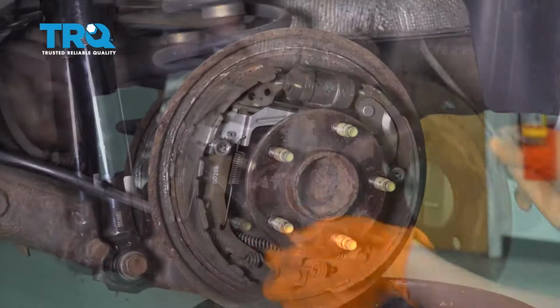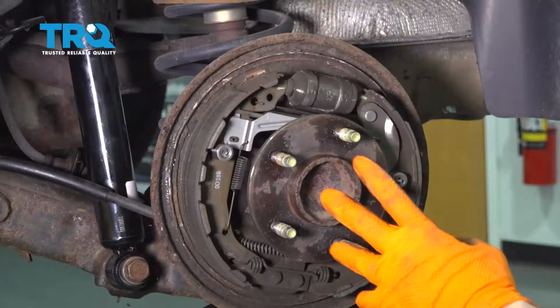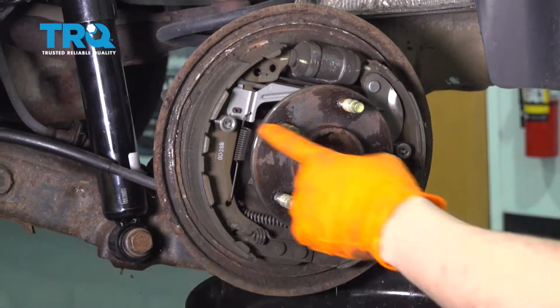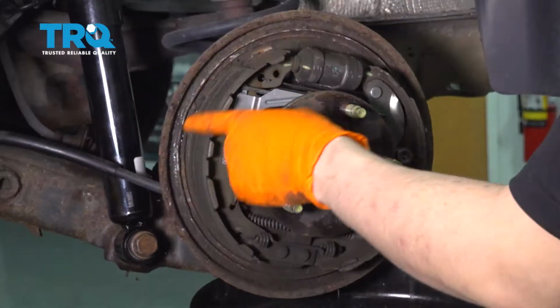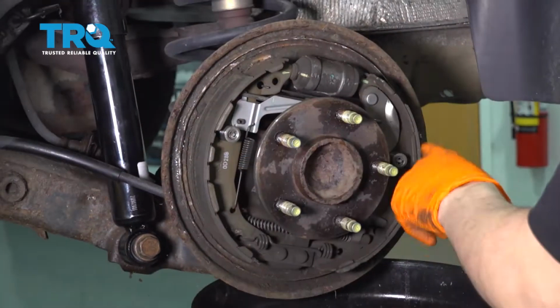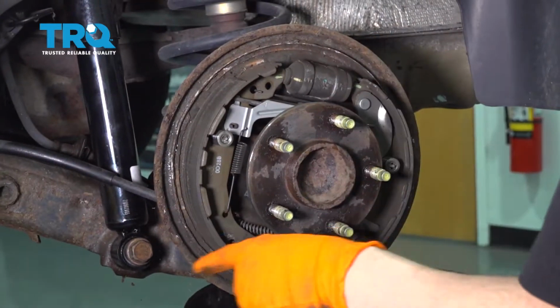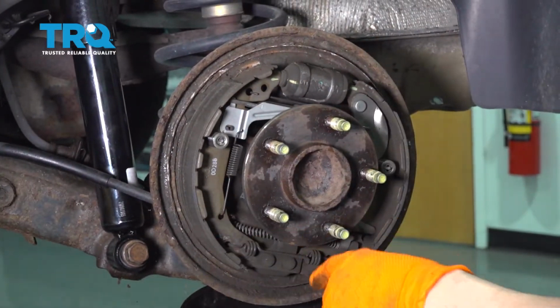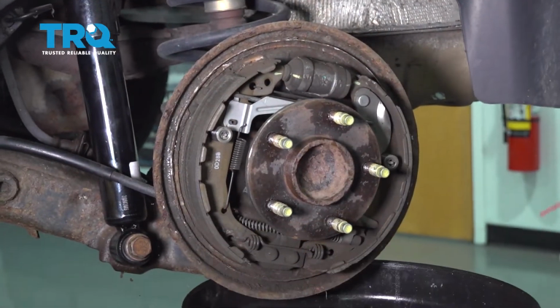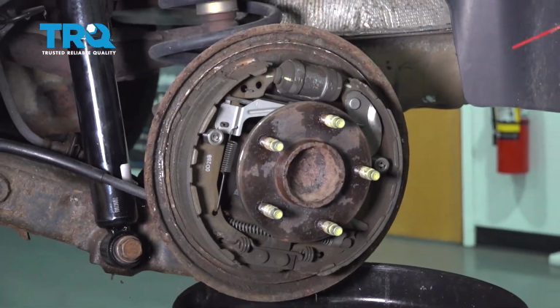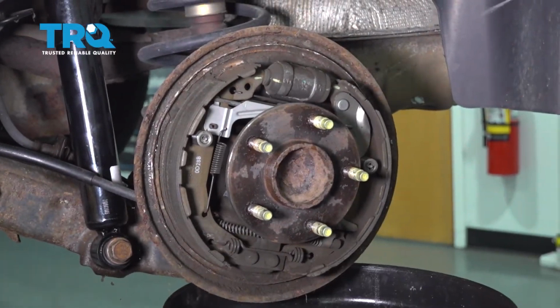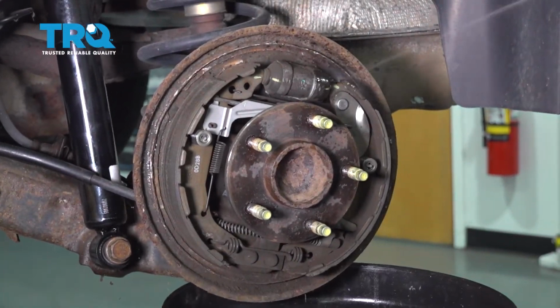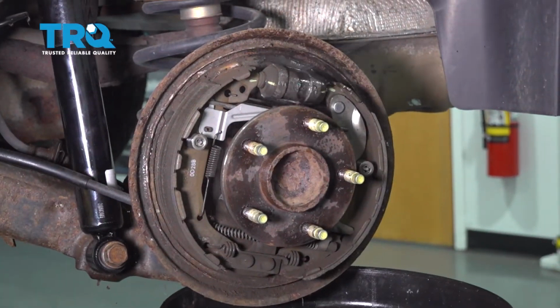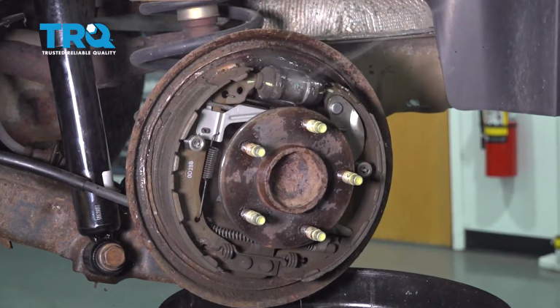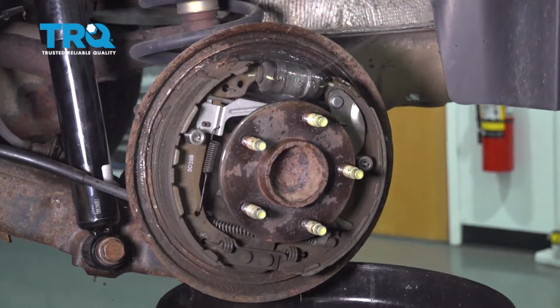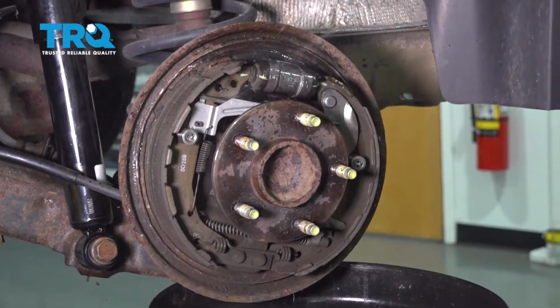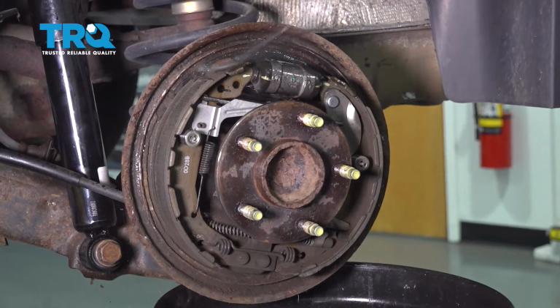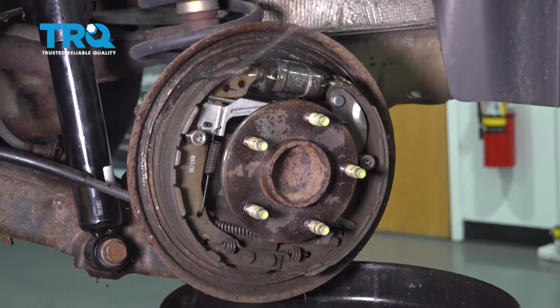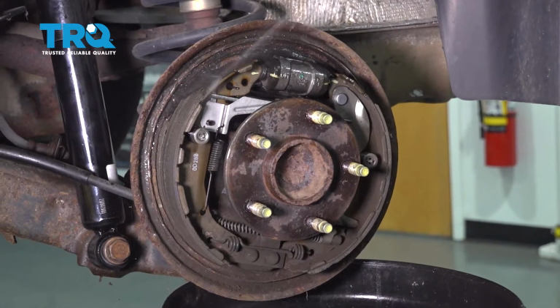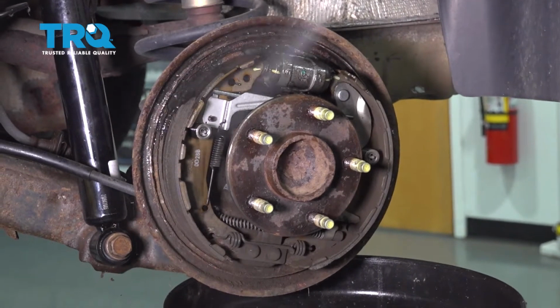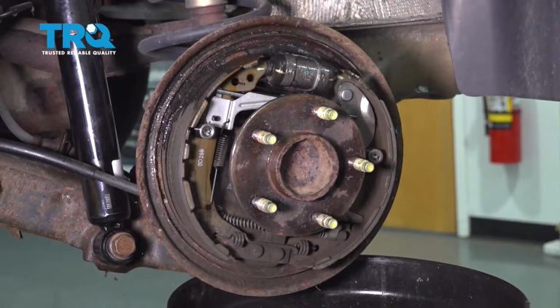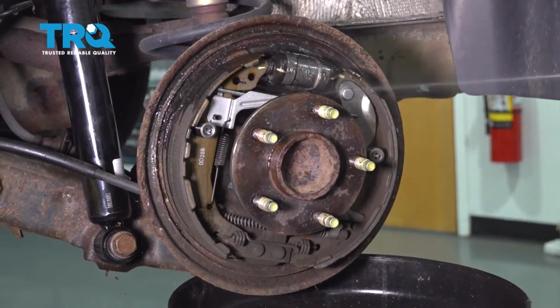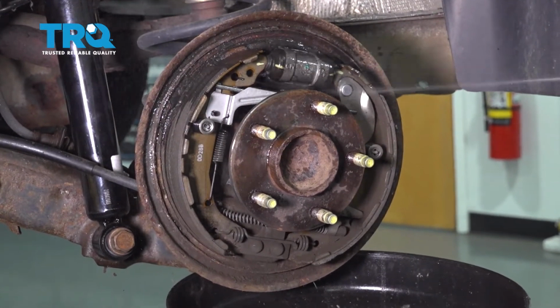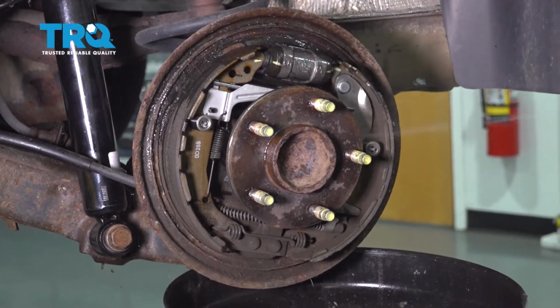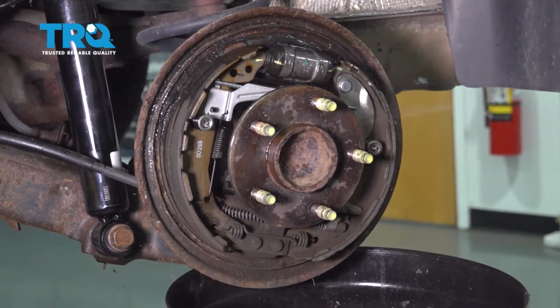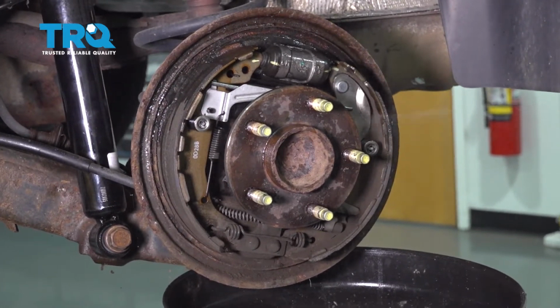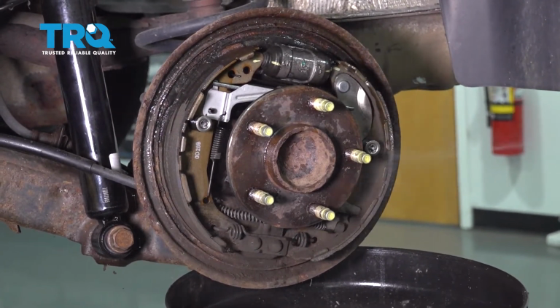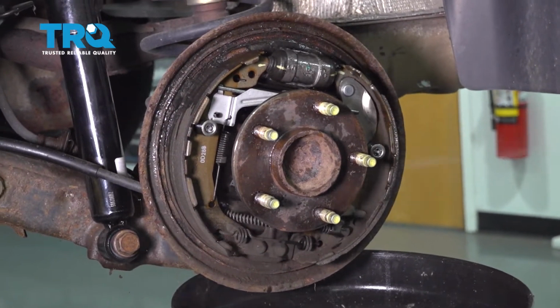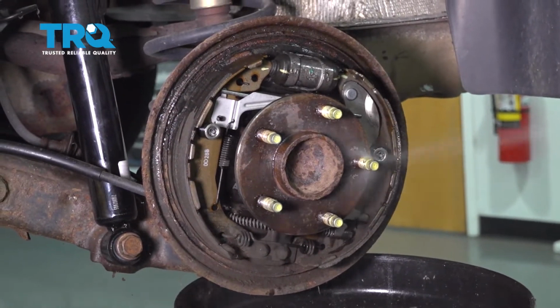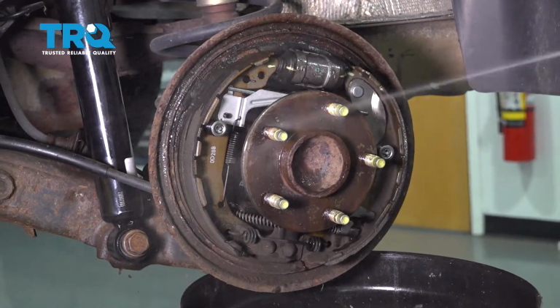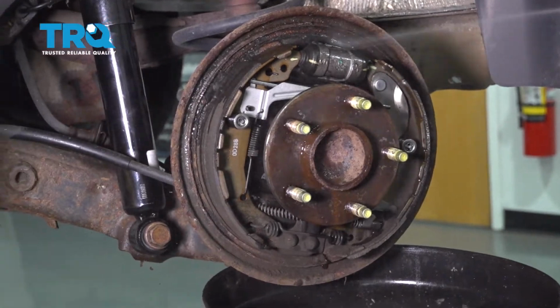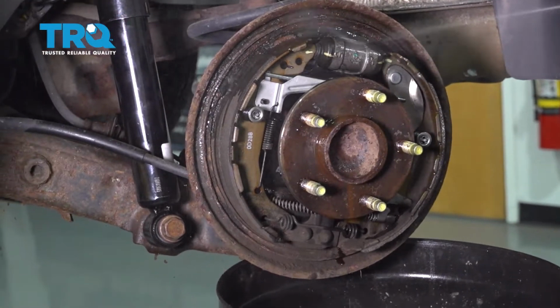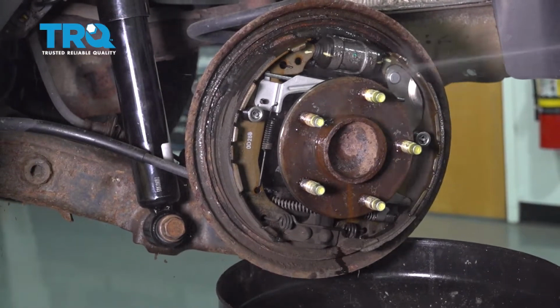Before I continue, I want to use some brake parts cleaner on this whole thing and remove the dust. I don't want to breathe it in or get it in the air more than I already did, so just clean it all off.